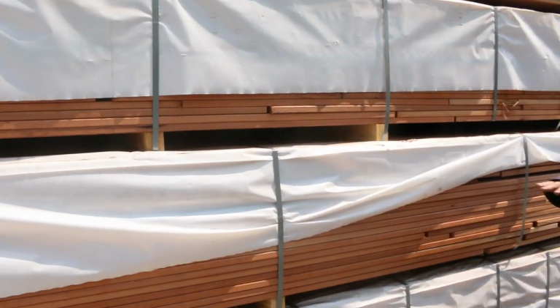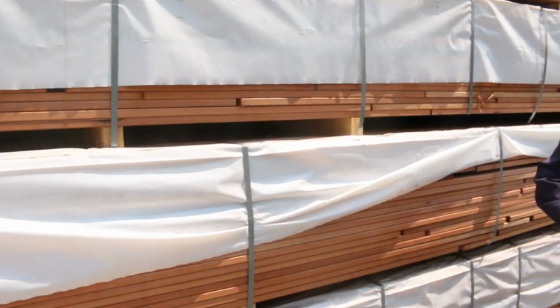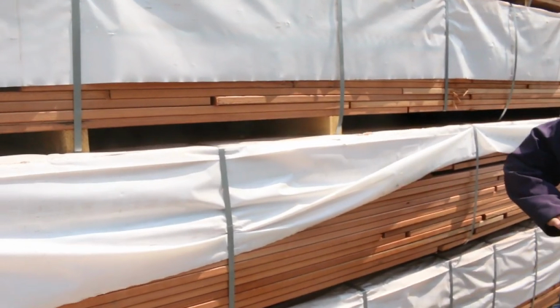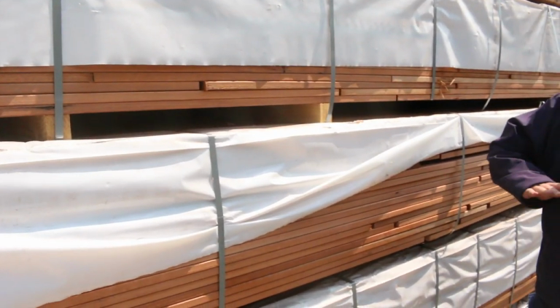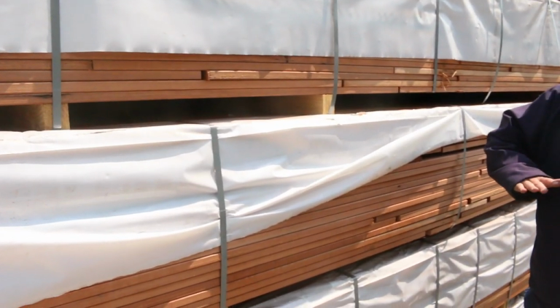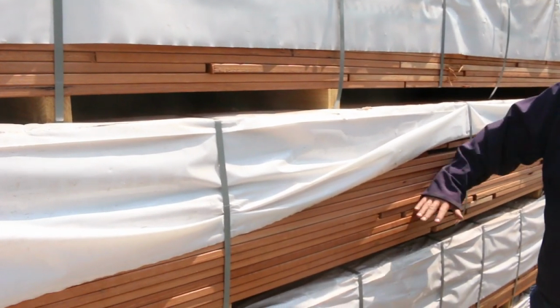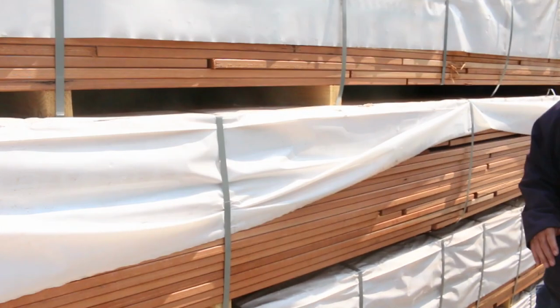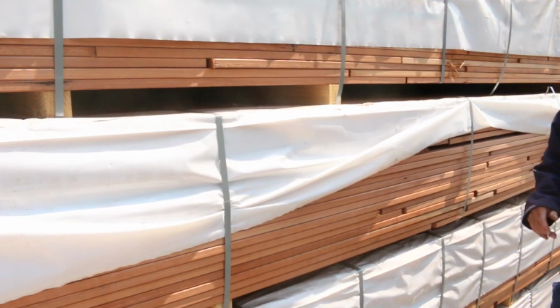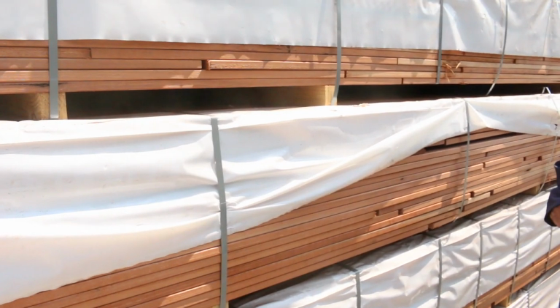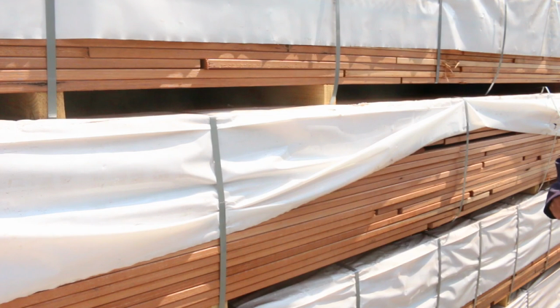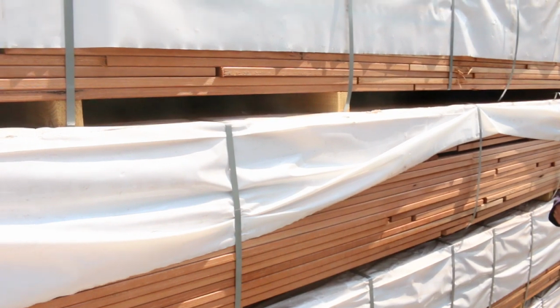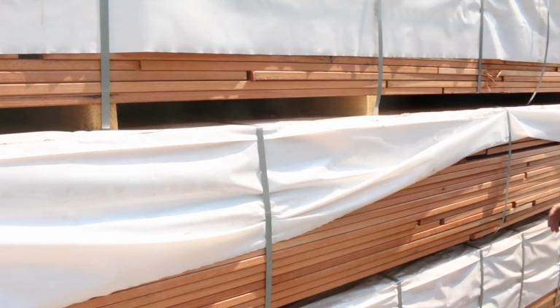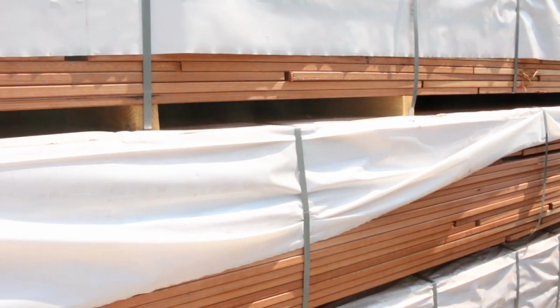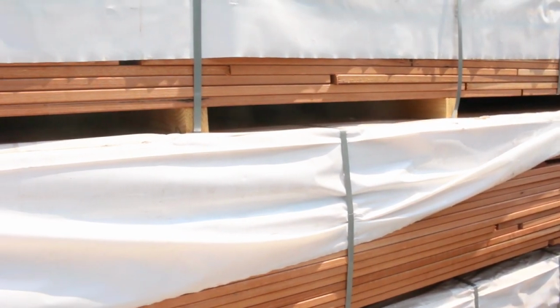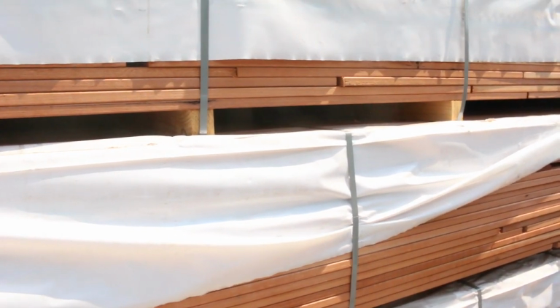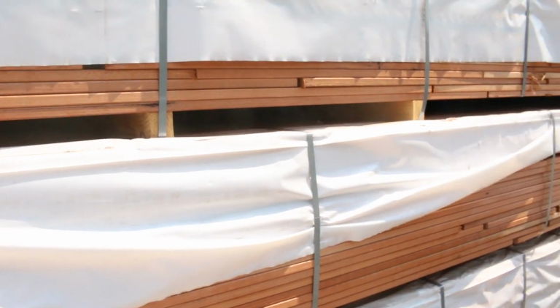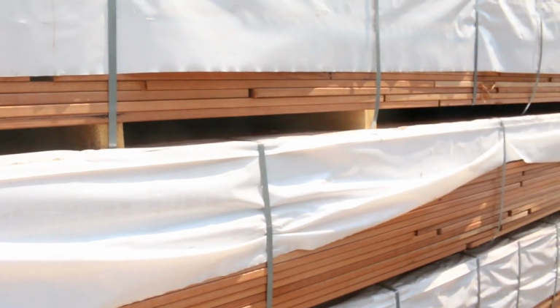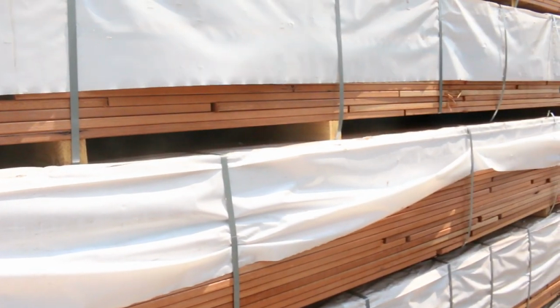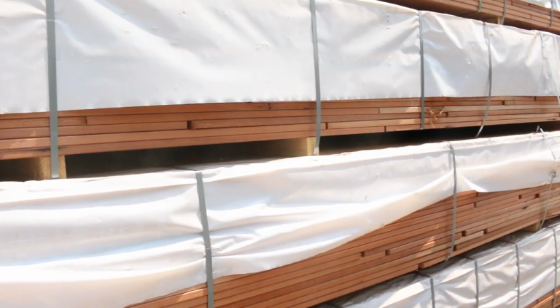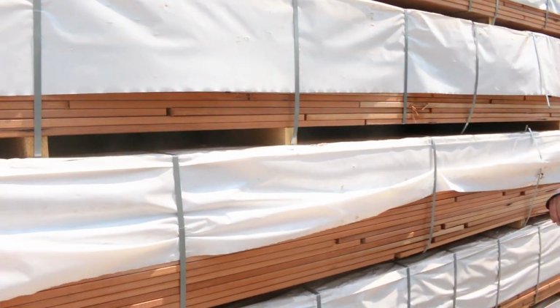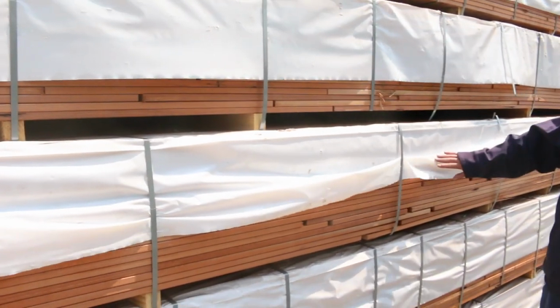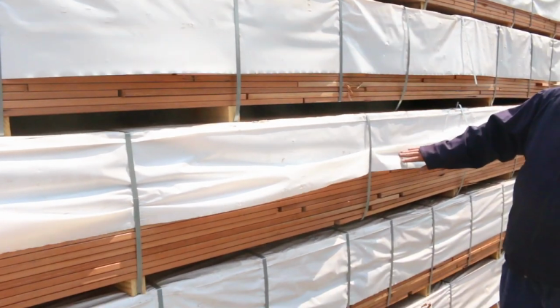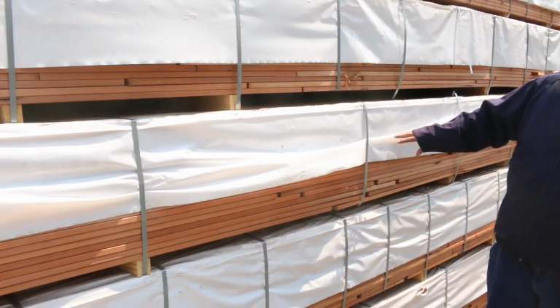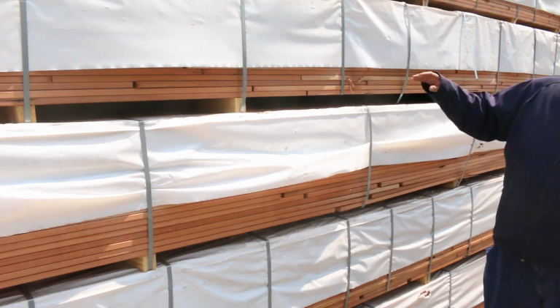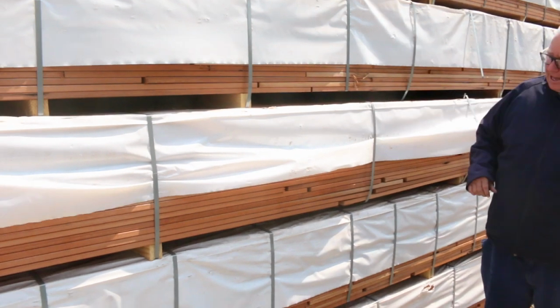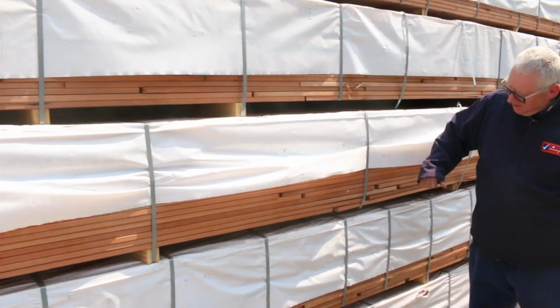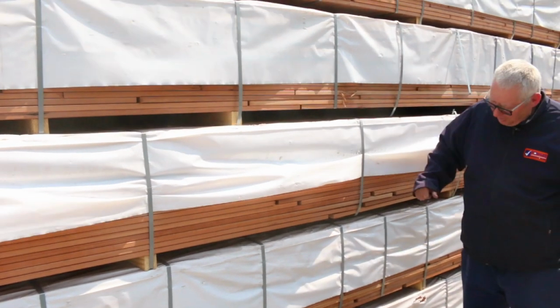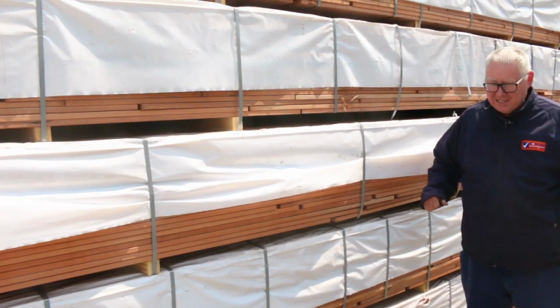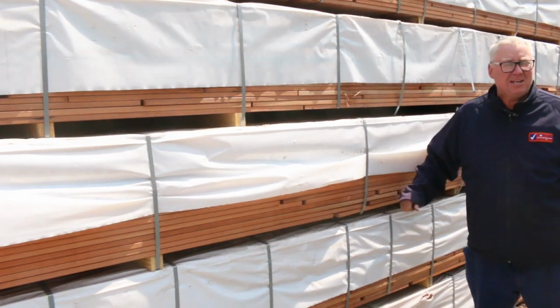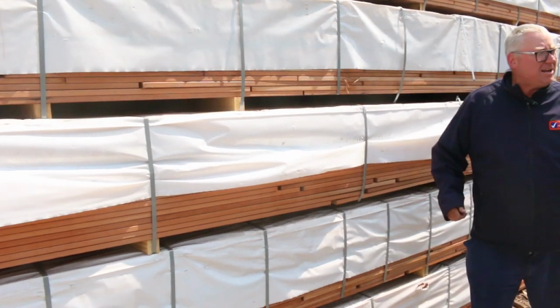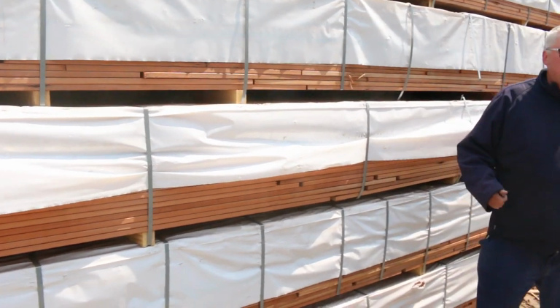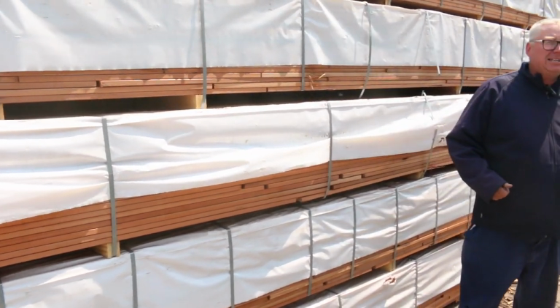Starting right down the back here, we've got this nice feature grade cary decking in a 135 by 20. I've got a whole semi-load of that sitting there, so yeah, beautiful looking timber.